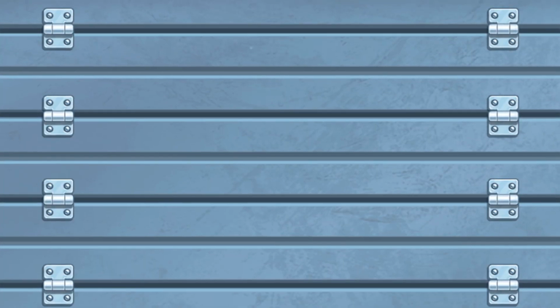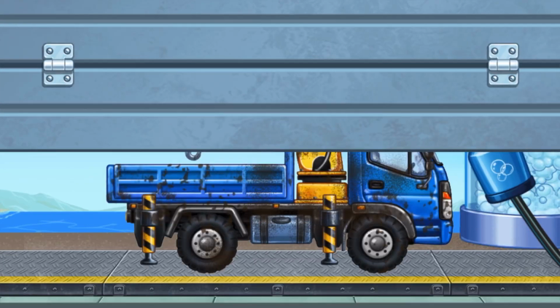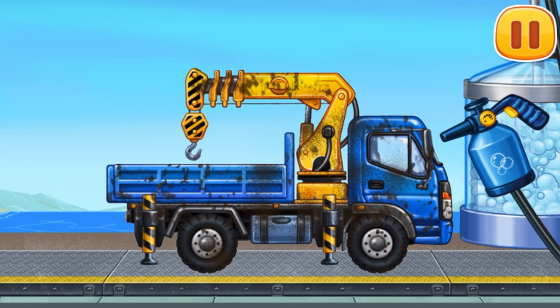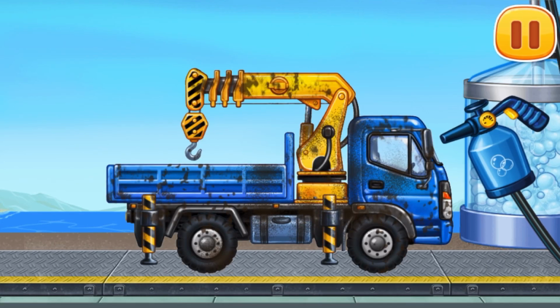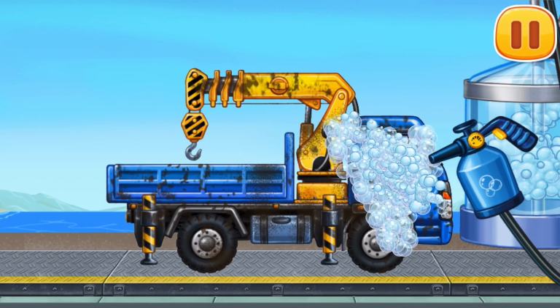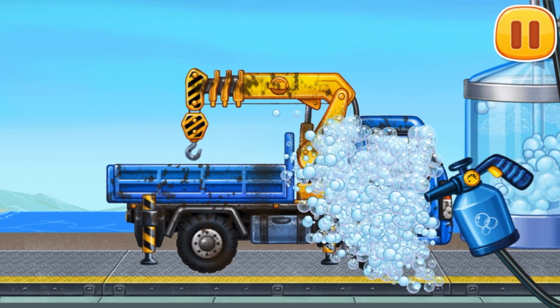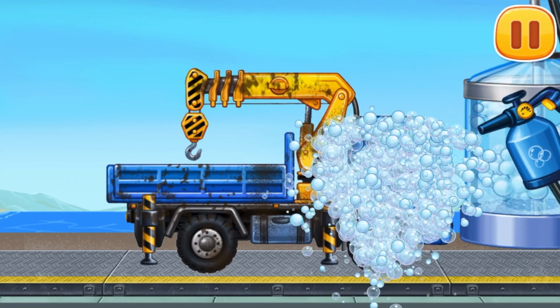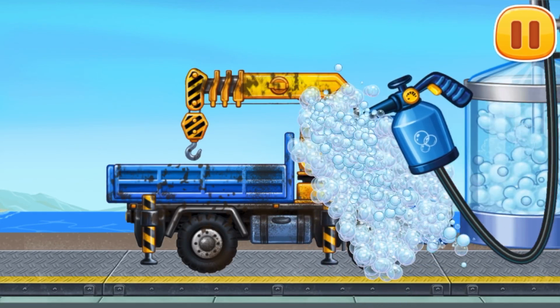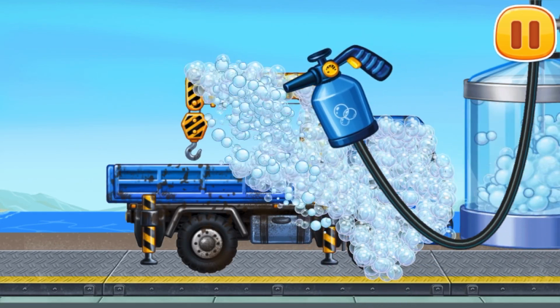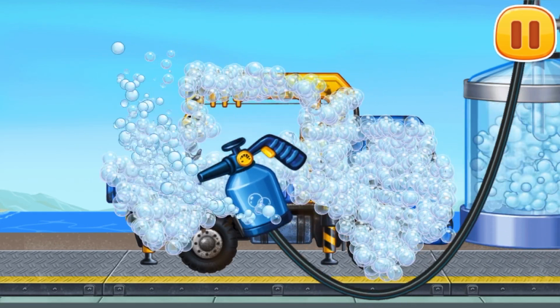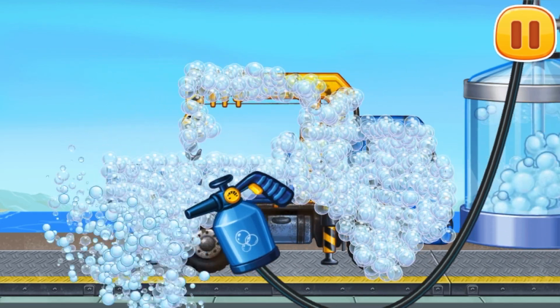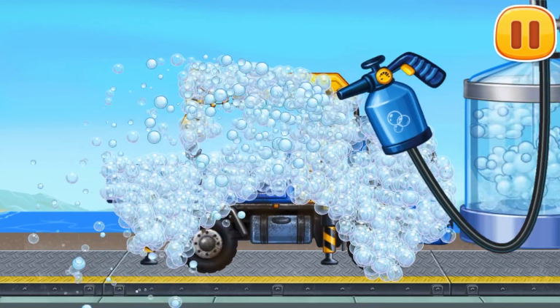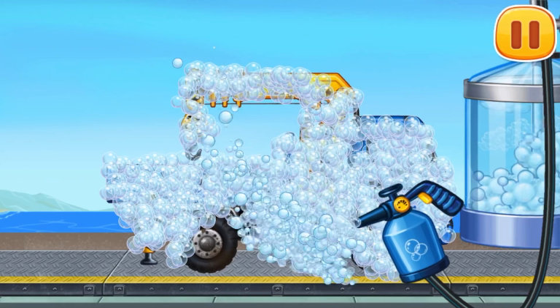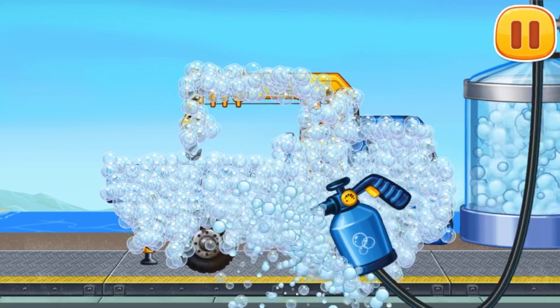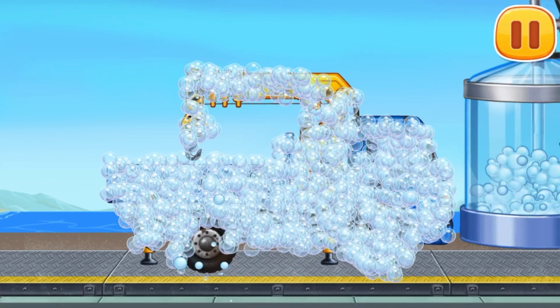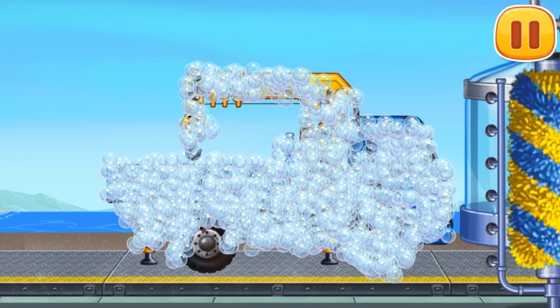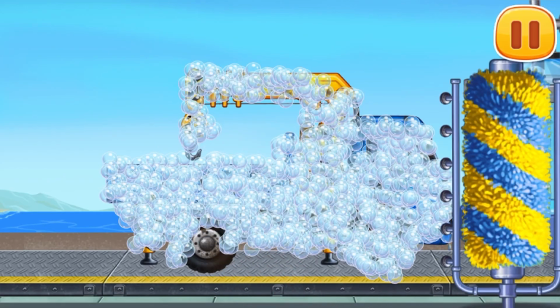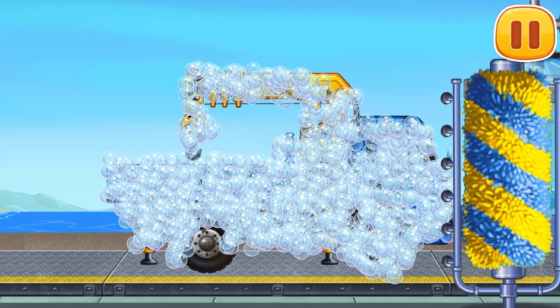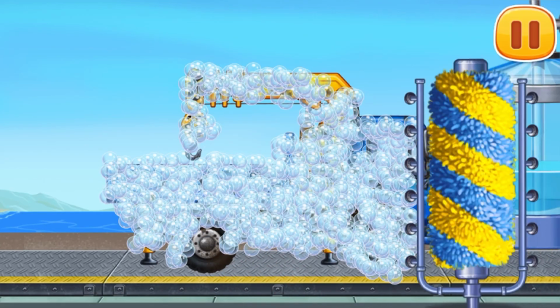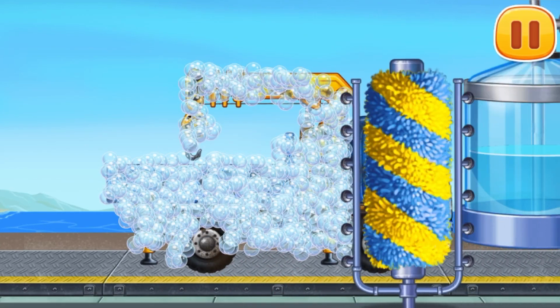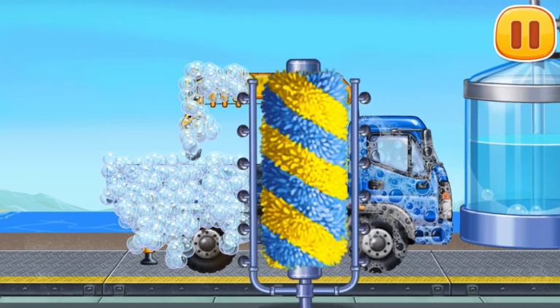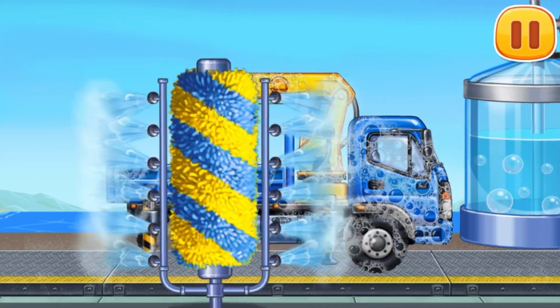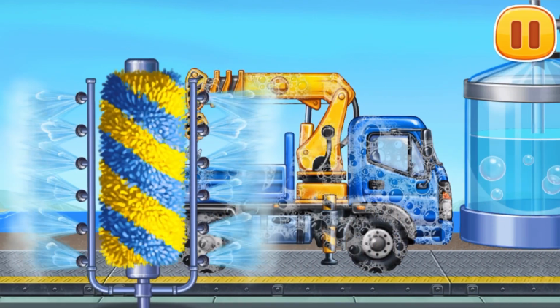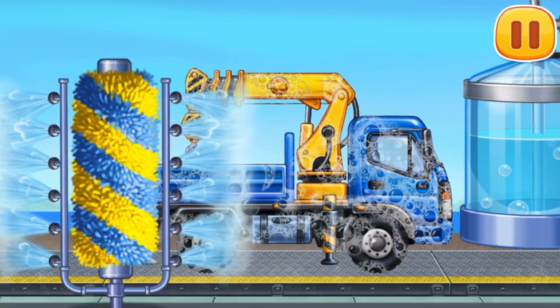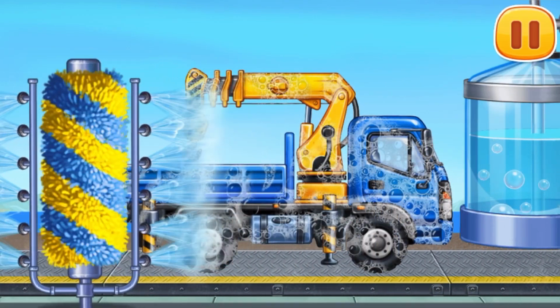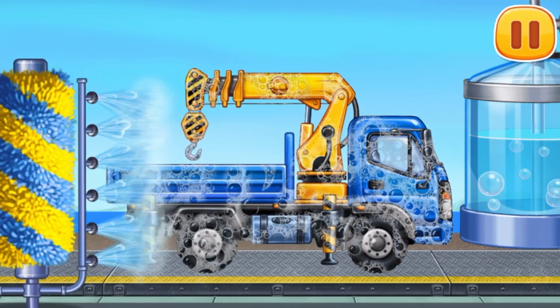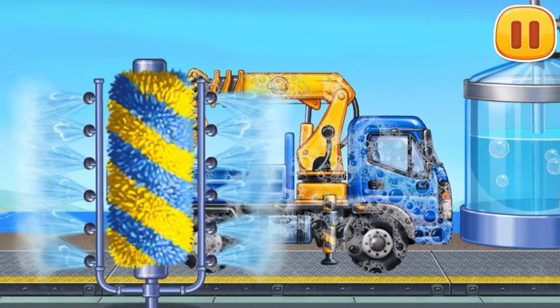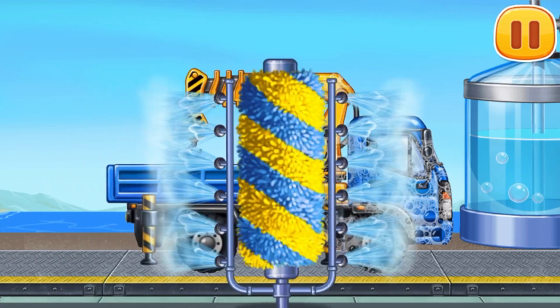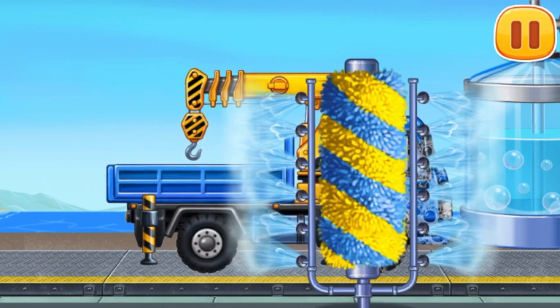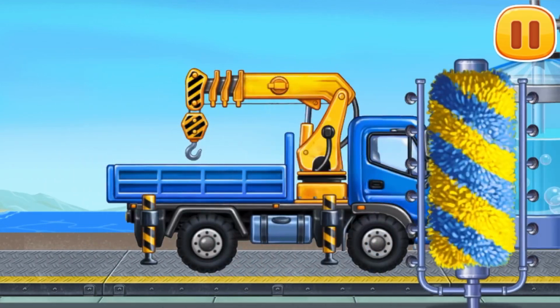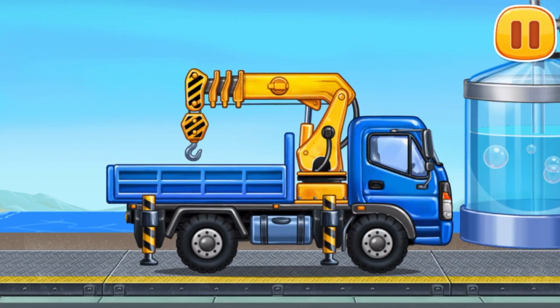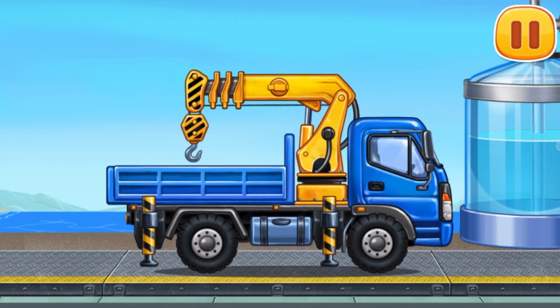Let's wash! Lift crane! Move the brush to wash the dirt away! Drag the washer along the vehicle and remove the rest of the… Hooray!